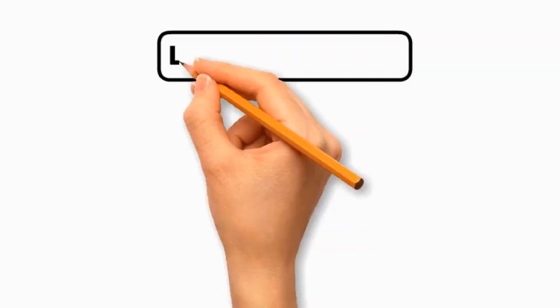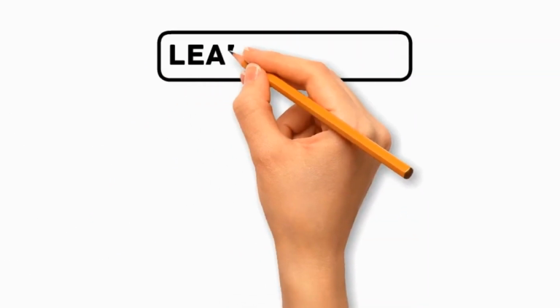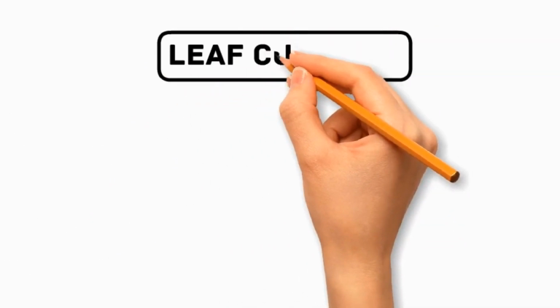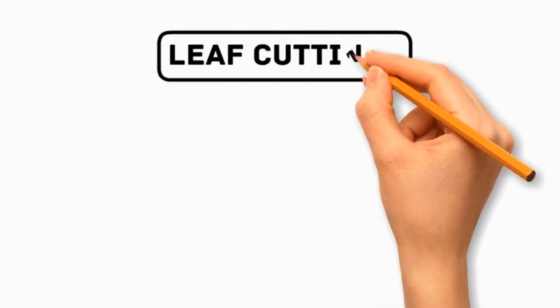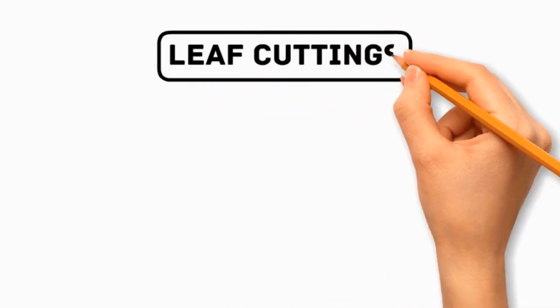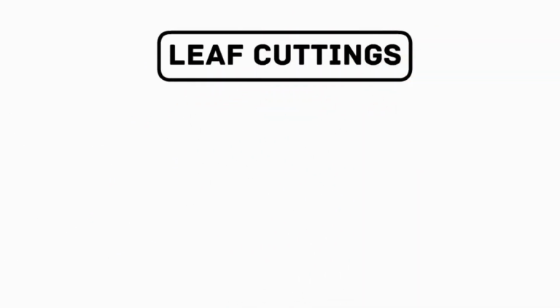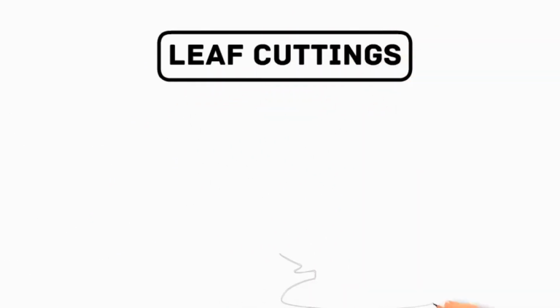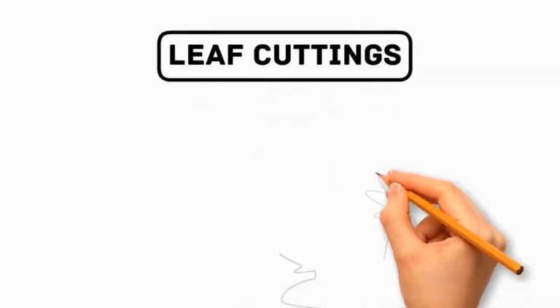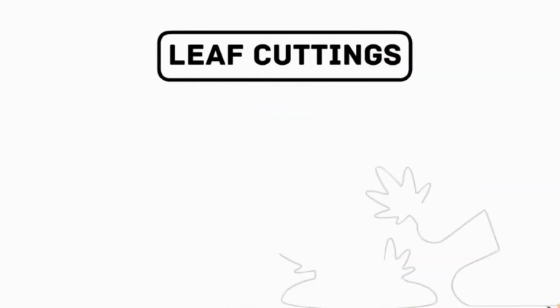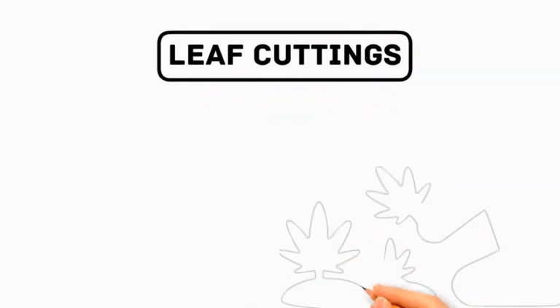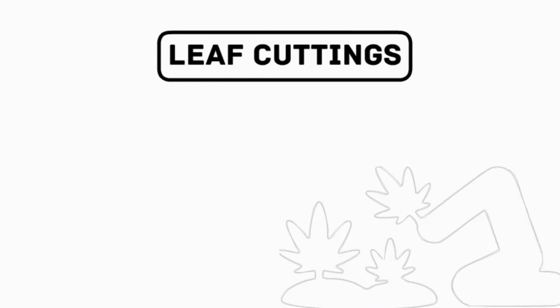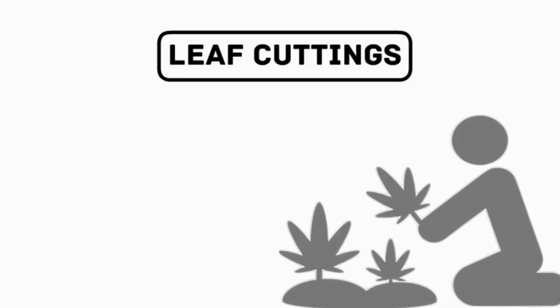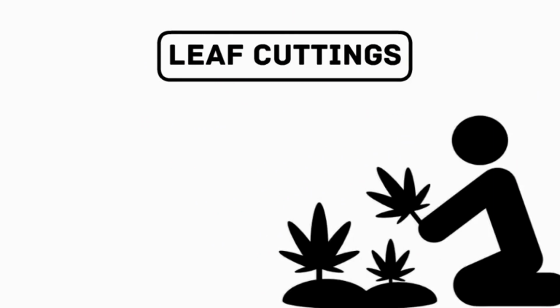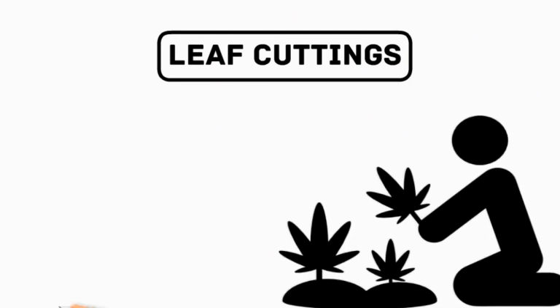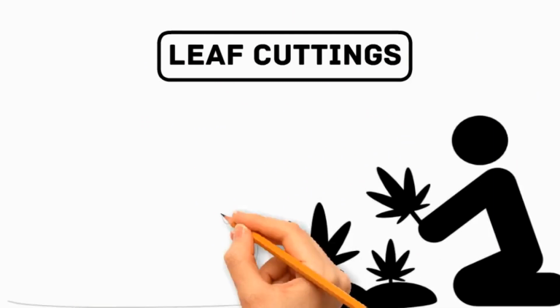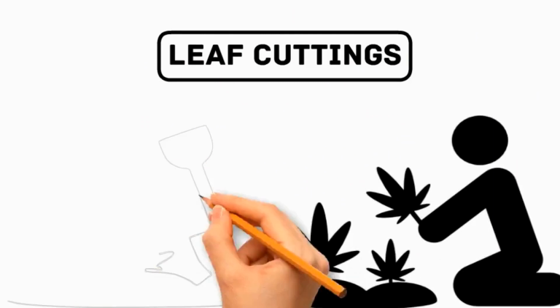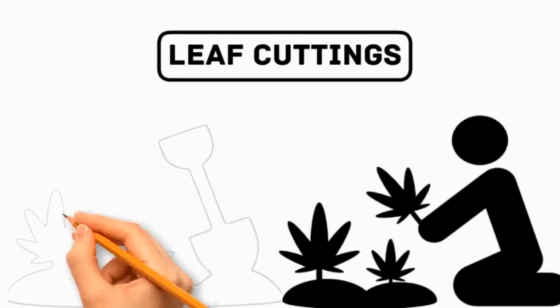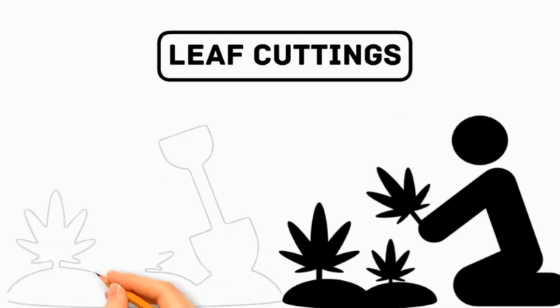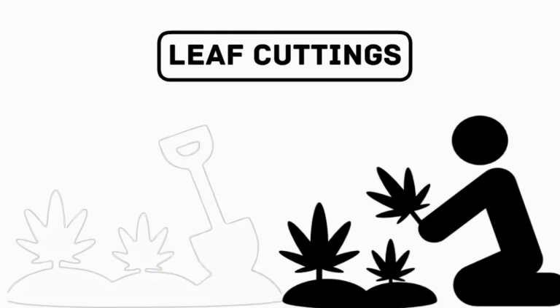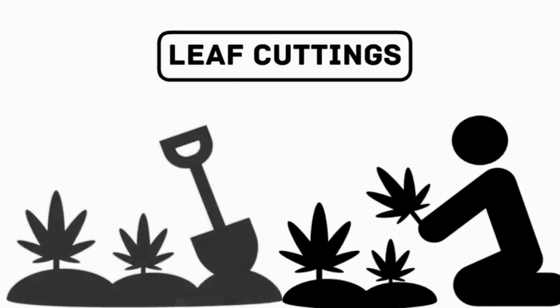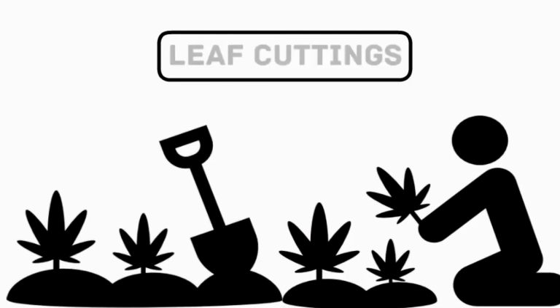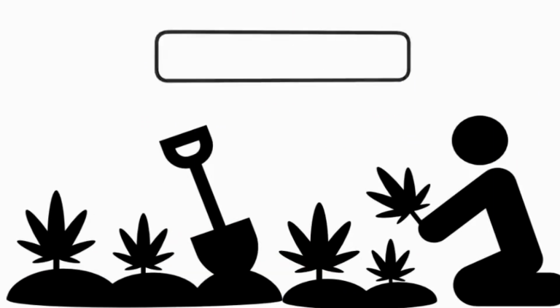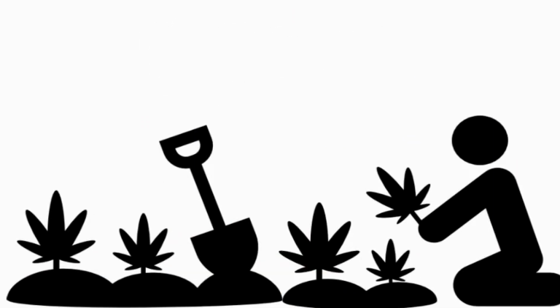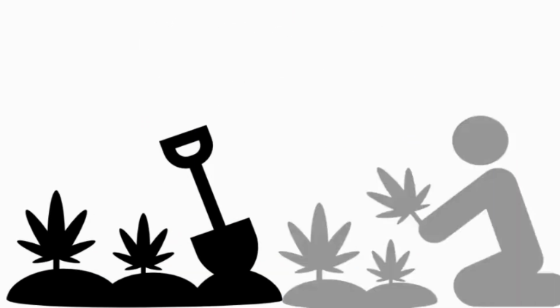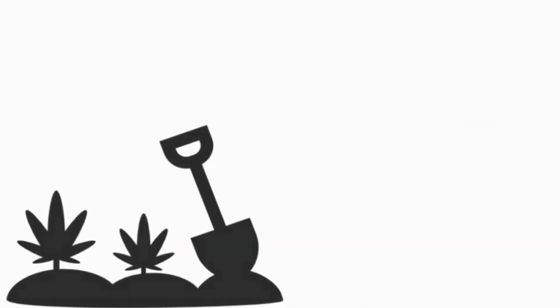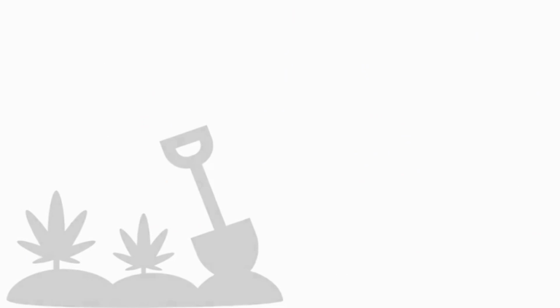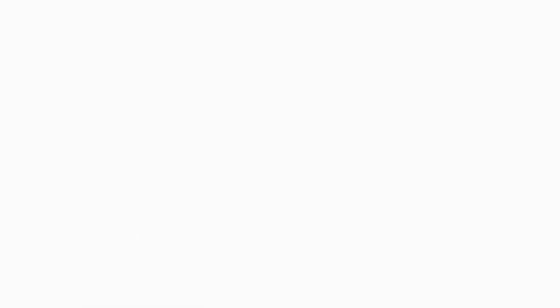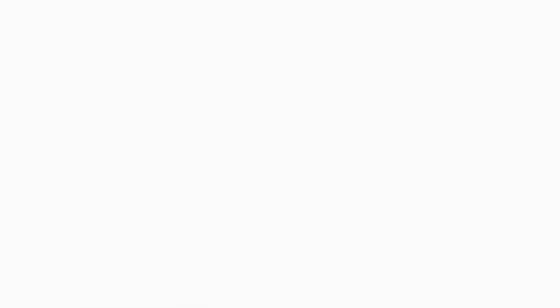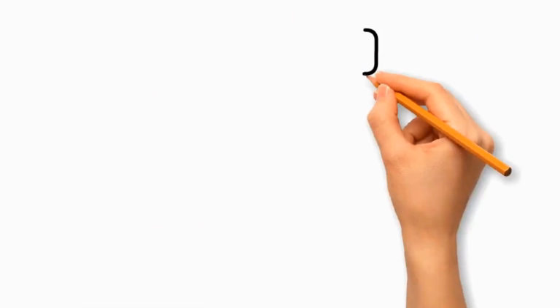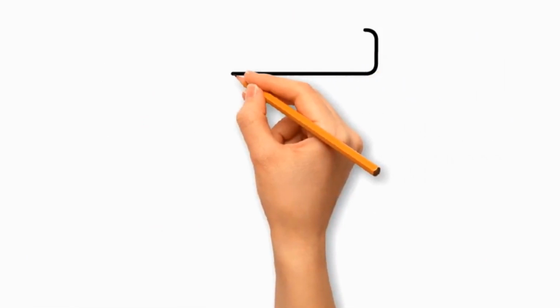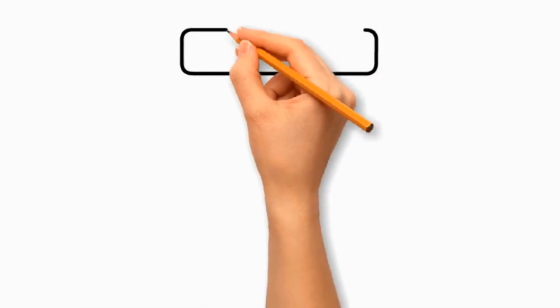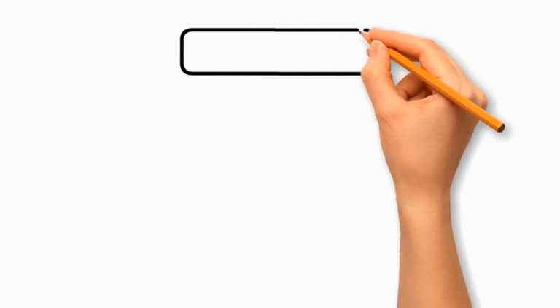Number 2: Leaf Cuttings. Take a leaf from a healthy parent plant and insert it partially into a rooting medium. Keep the leaf moist and provide suitable conditions for root development.